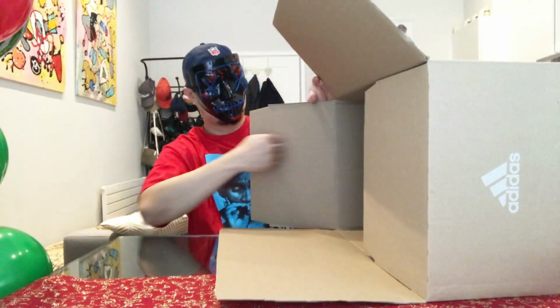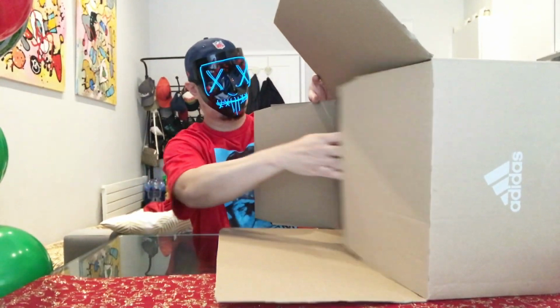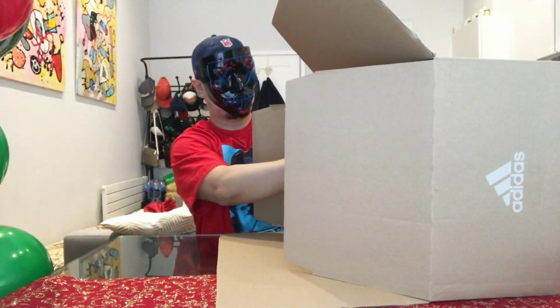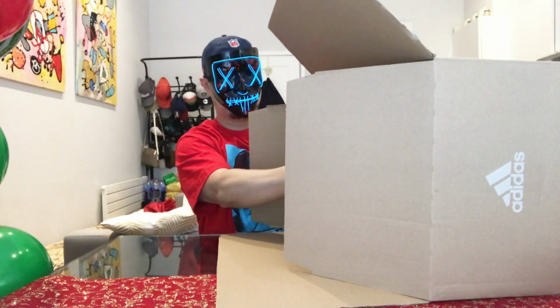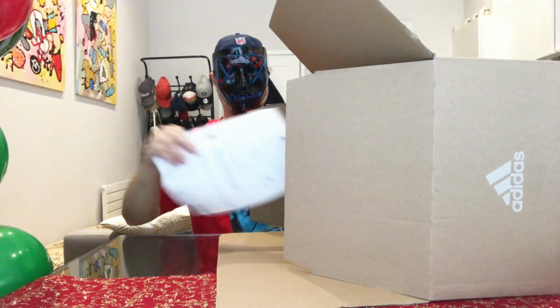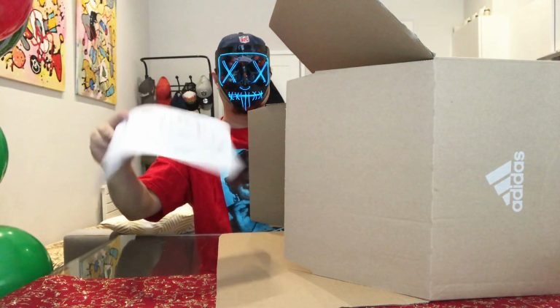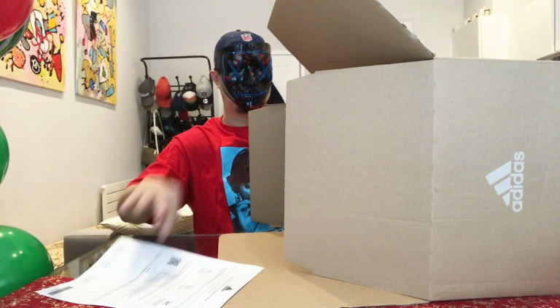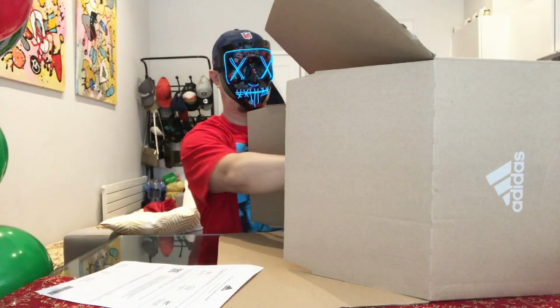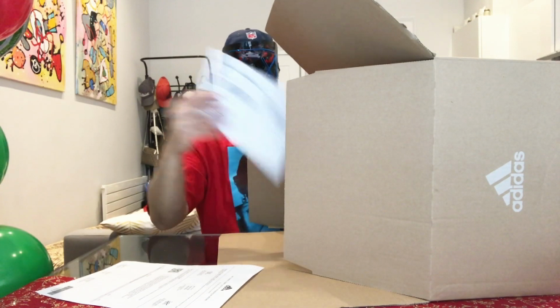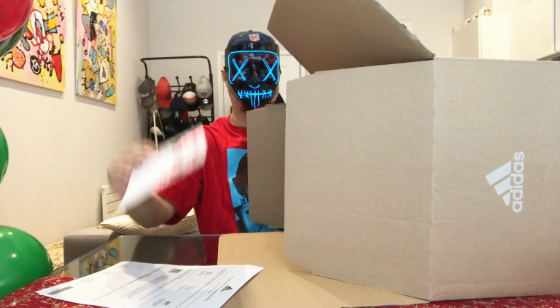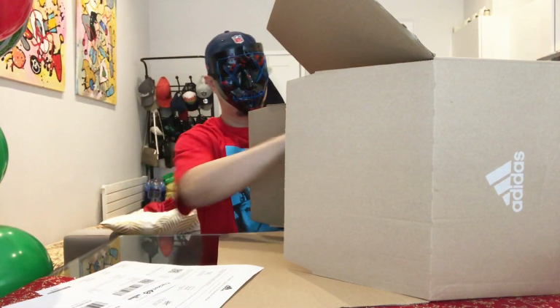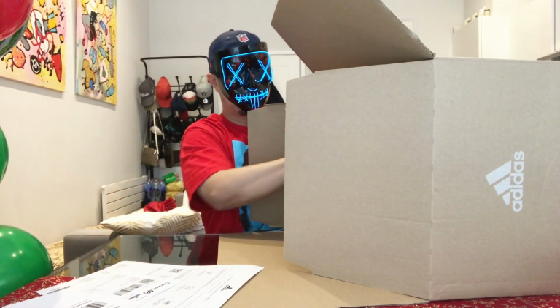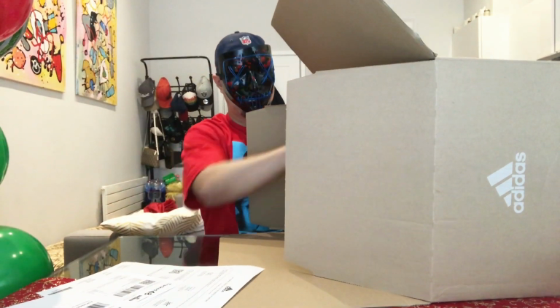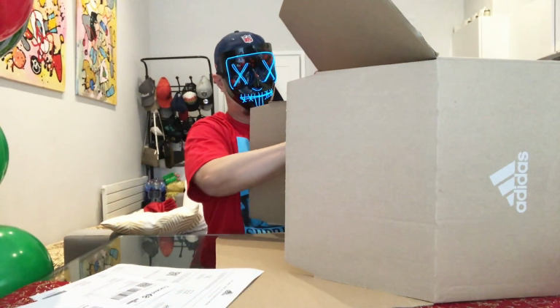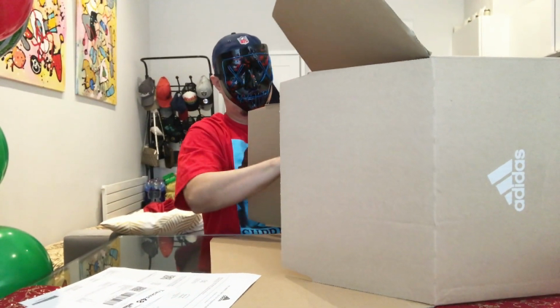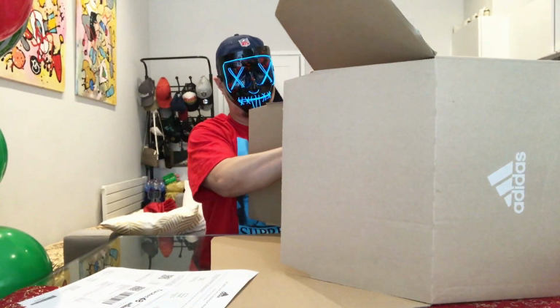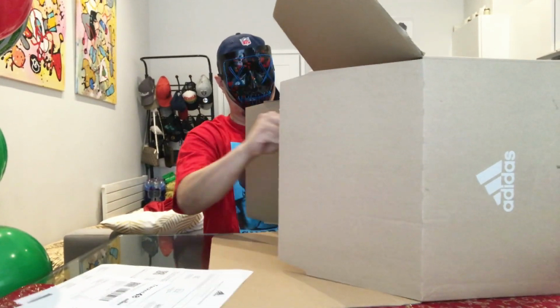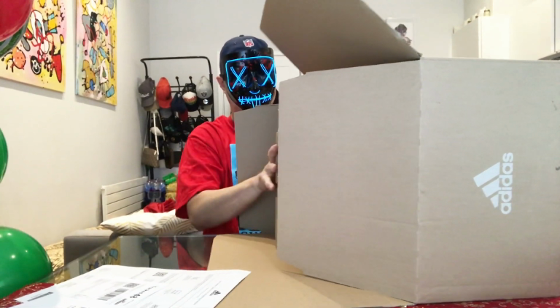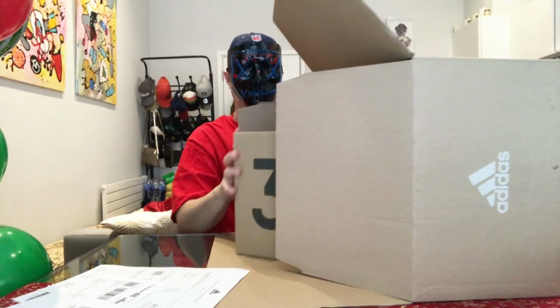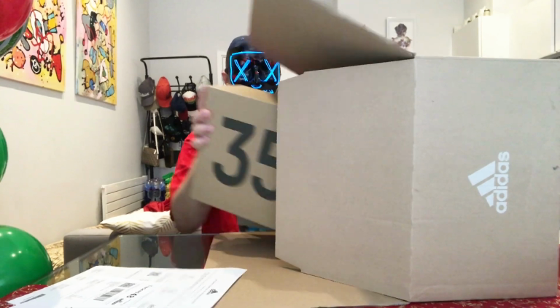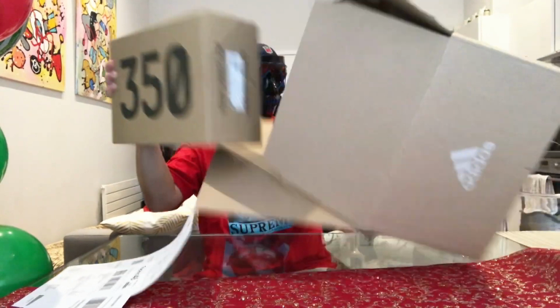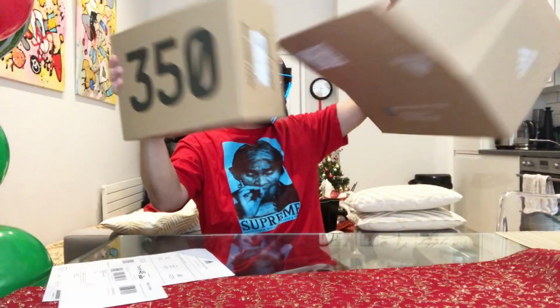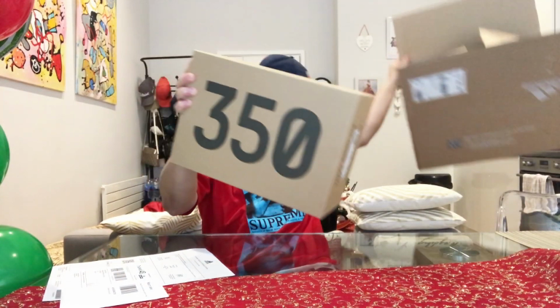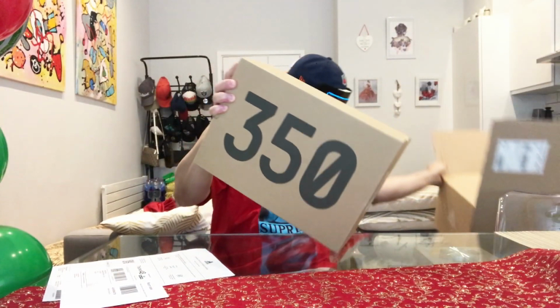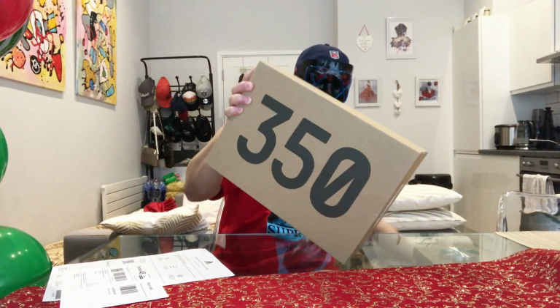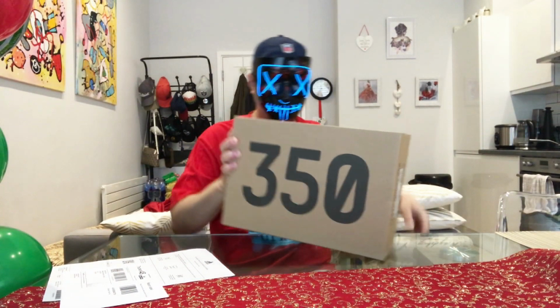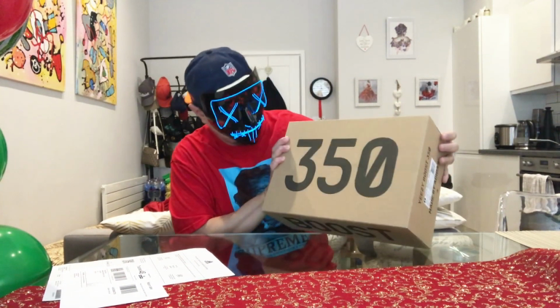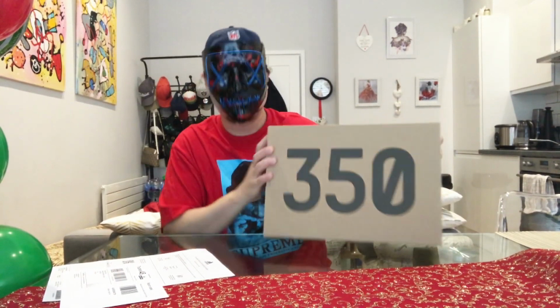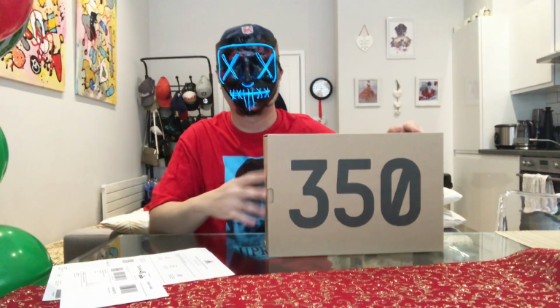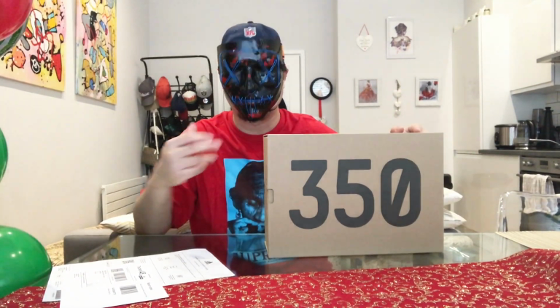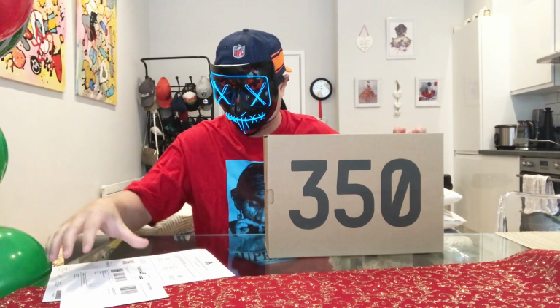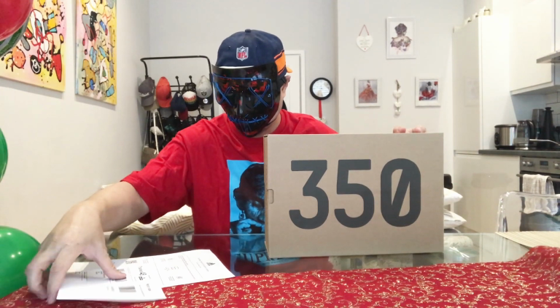You know guys, to tell you the truth, it's really hard to do sneaker content because you really need to win the raffle before you can buy a sneaker, unbox it, then do a review.